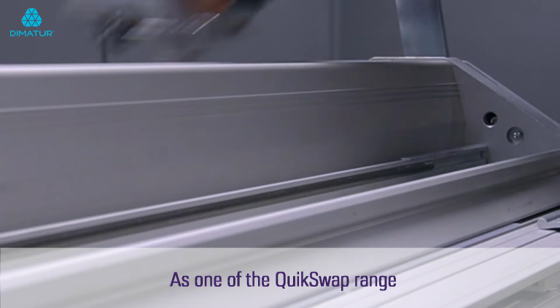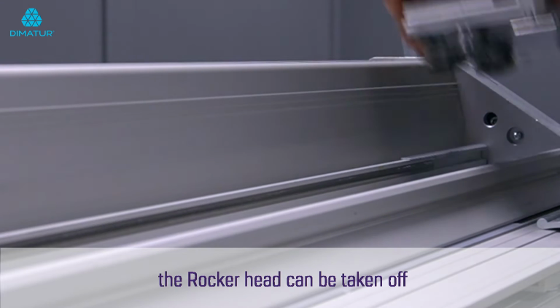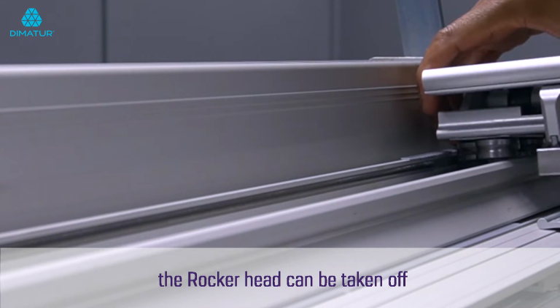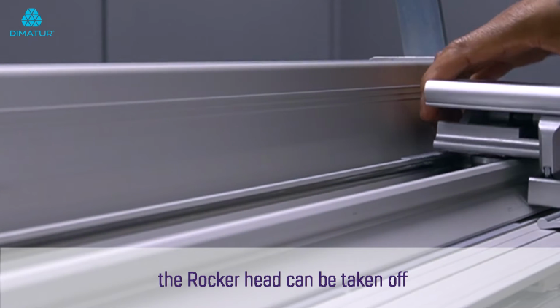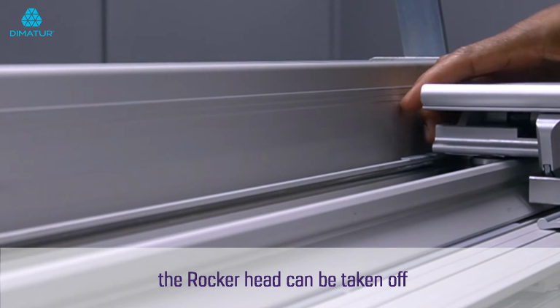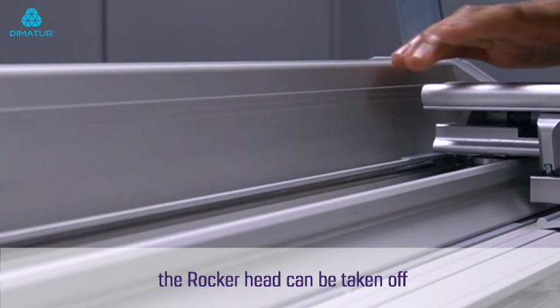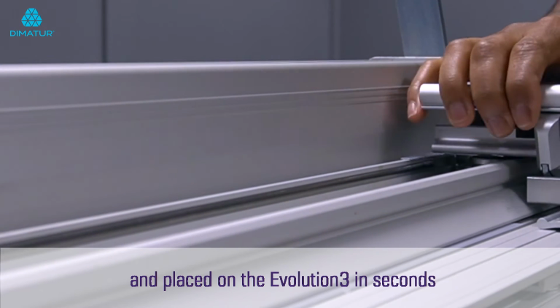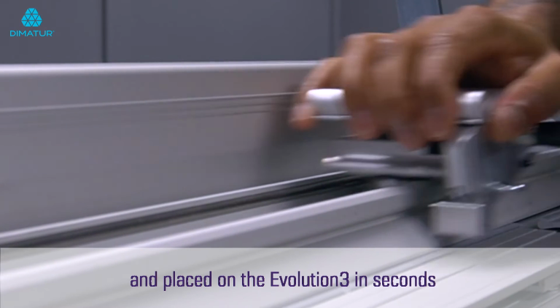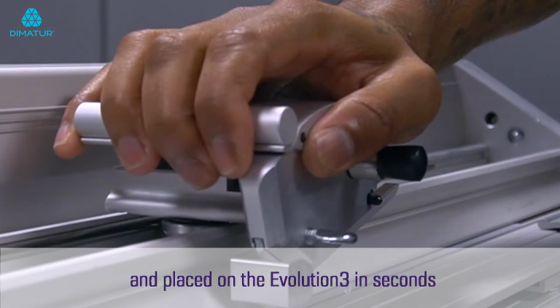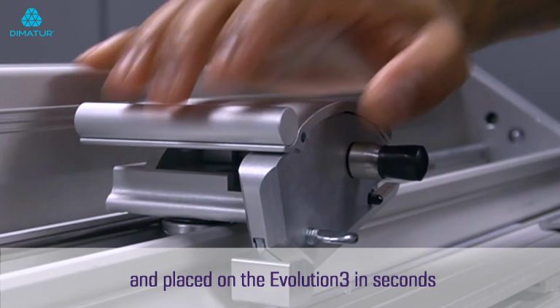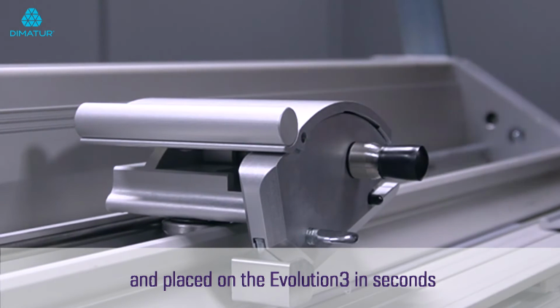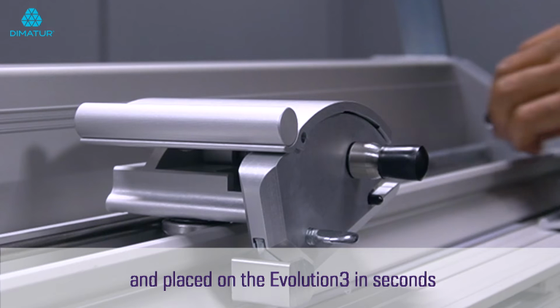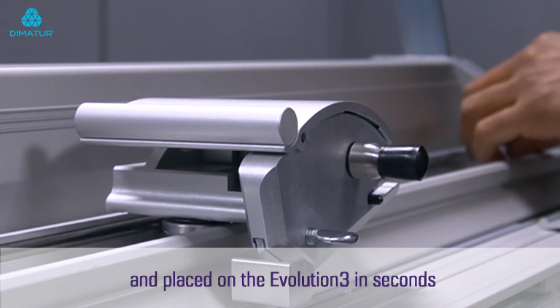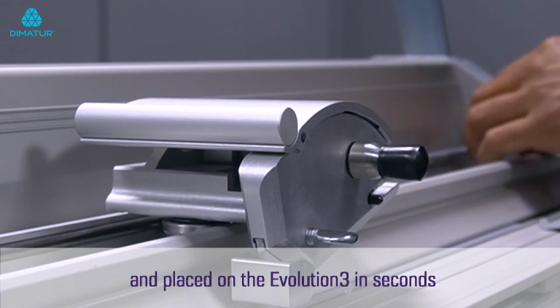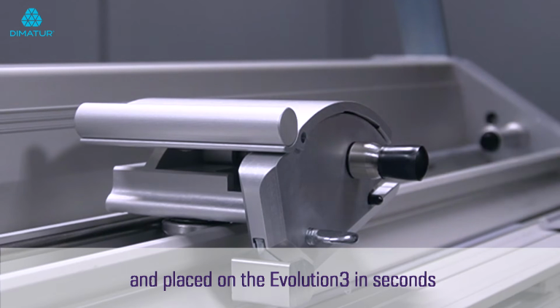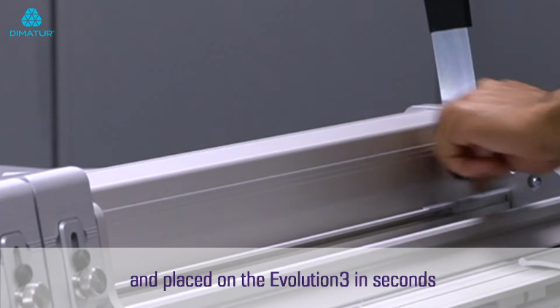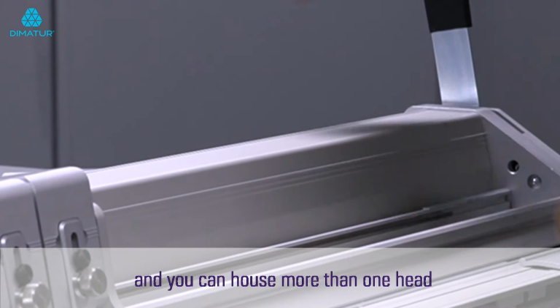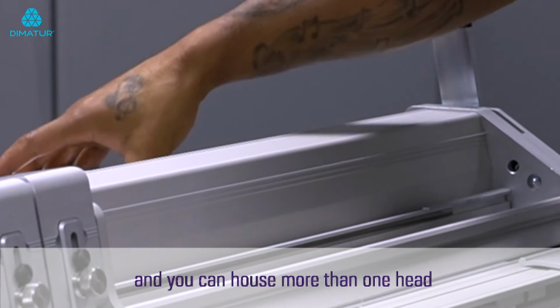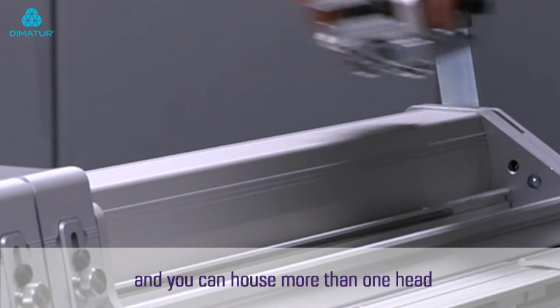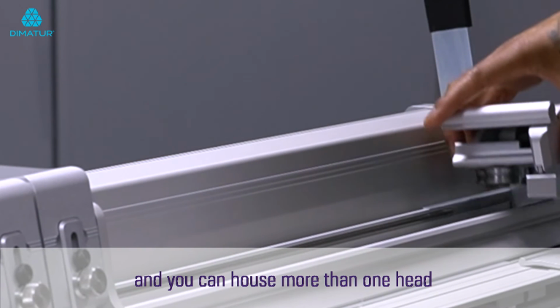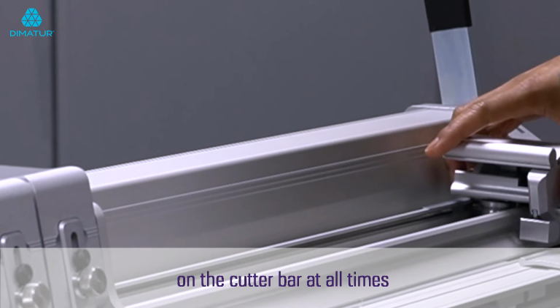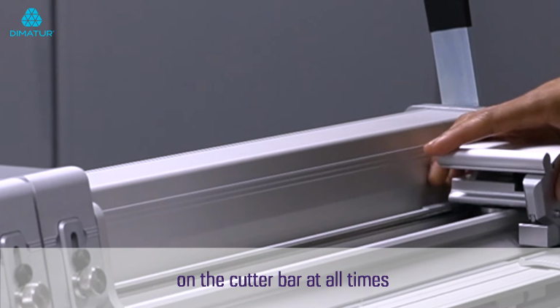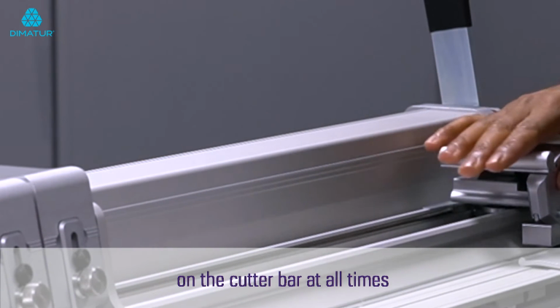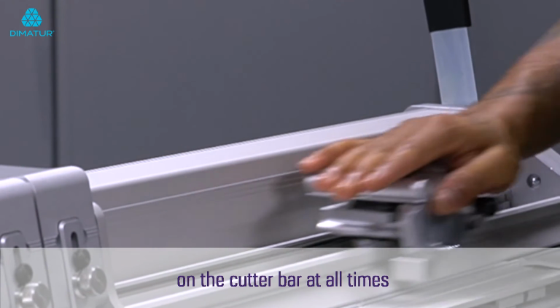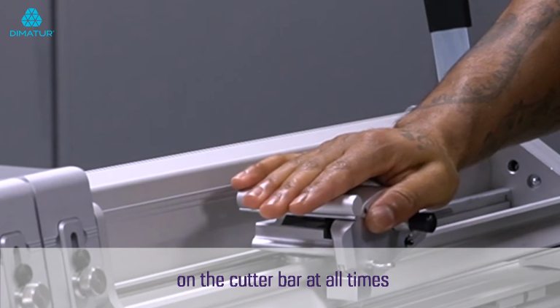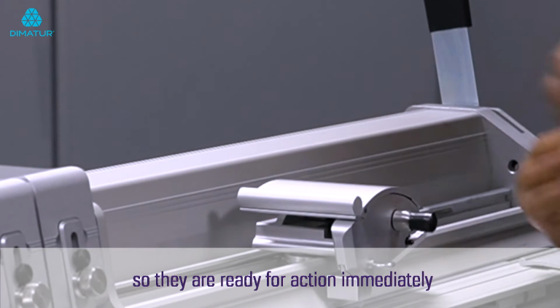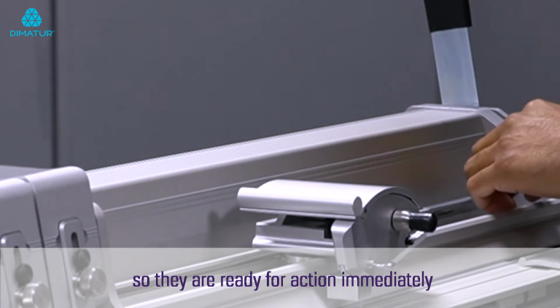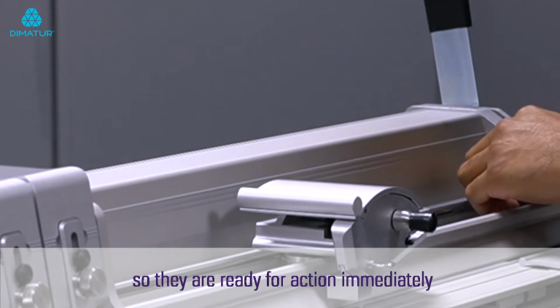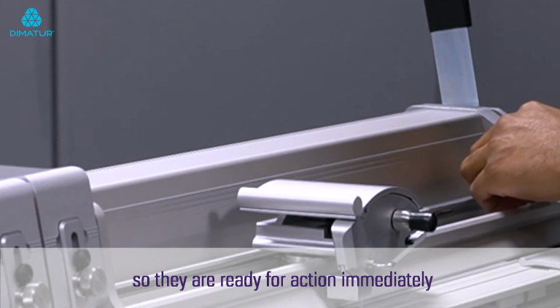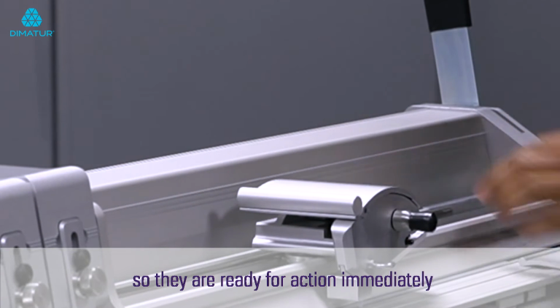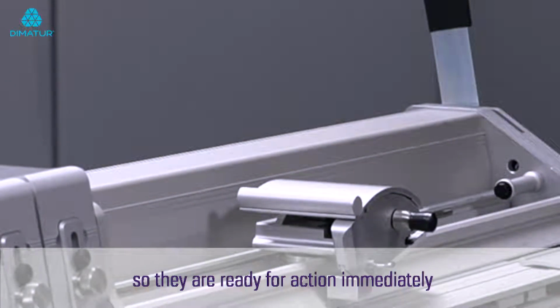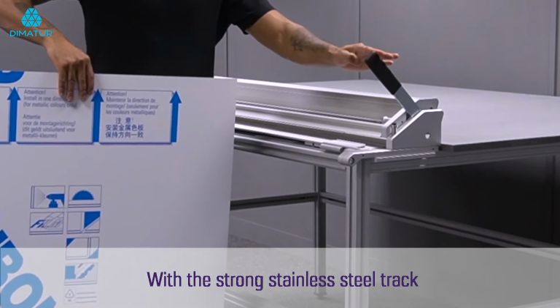As one of the quick swap range, the rocker head can be taken off and placed on the Evolution 3 in seconds, and you can house more than one head on the cutter bar at all times, so they are ready for action immediately.